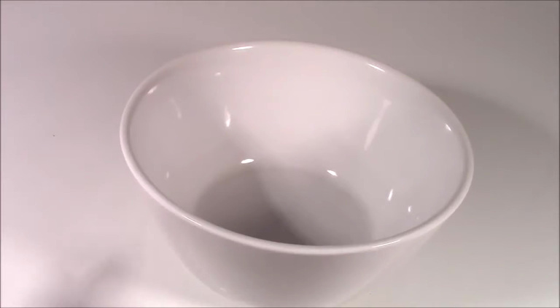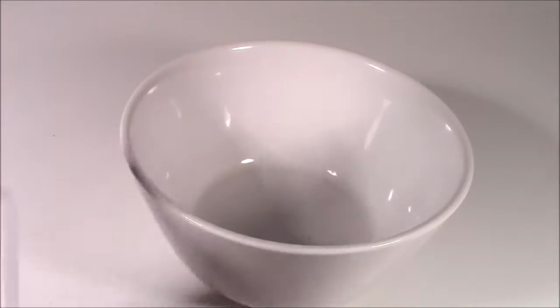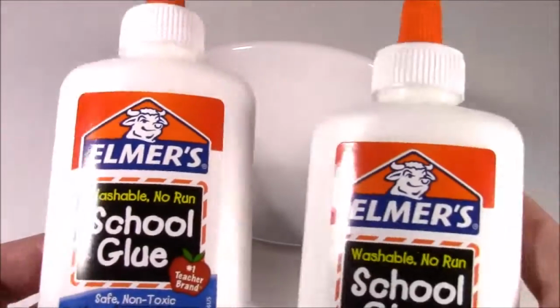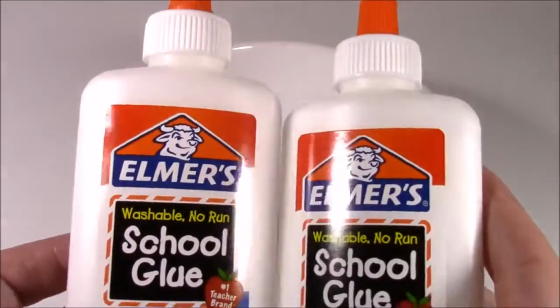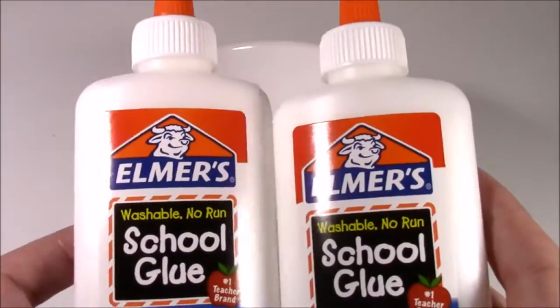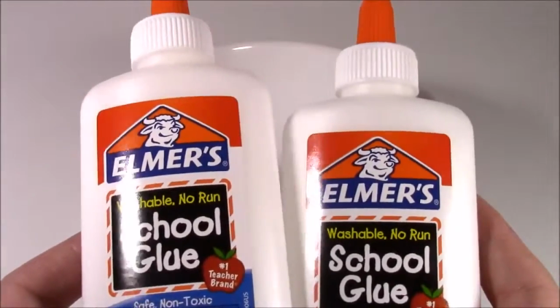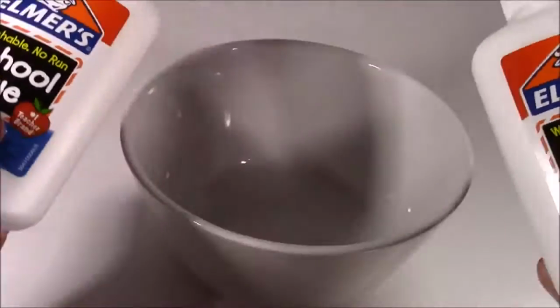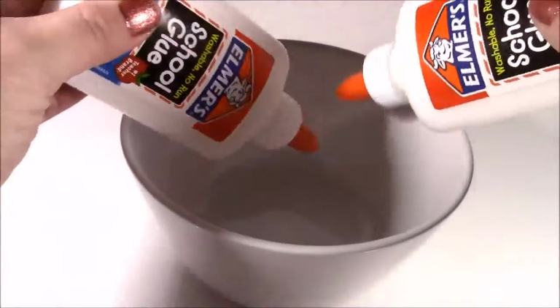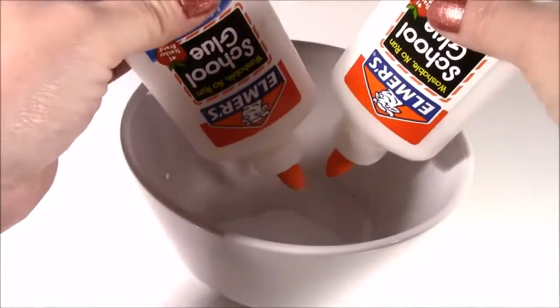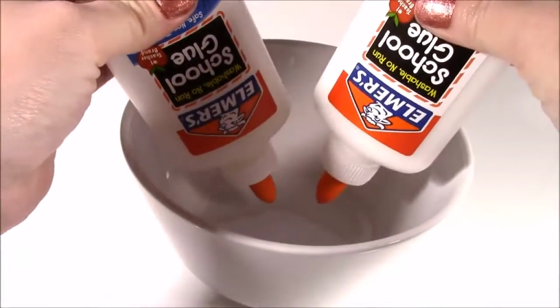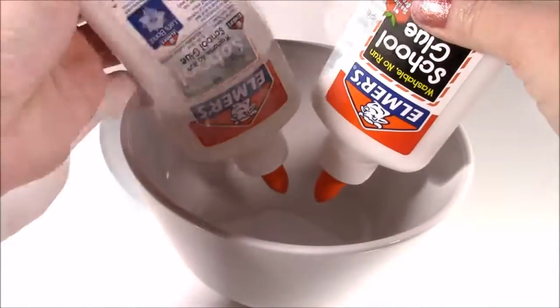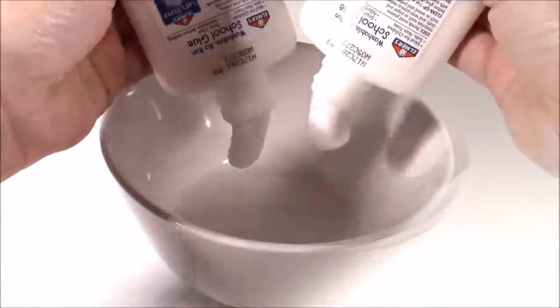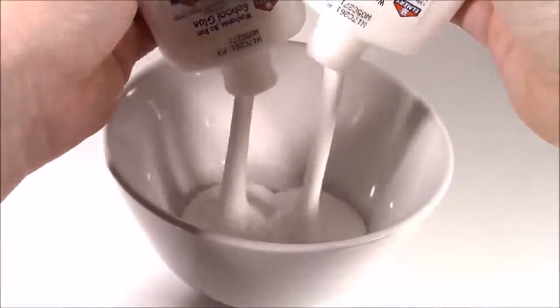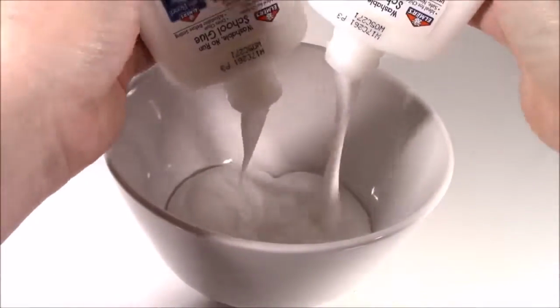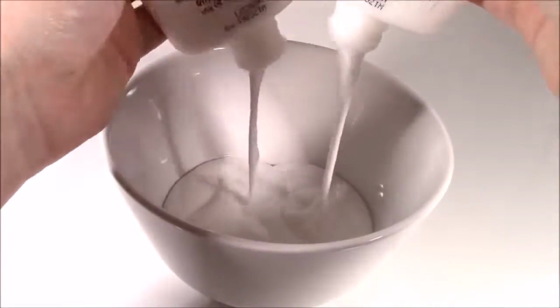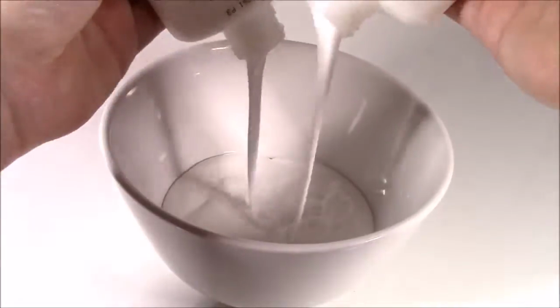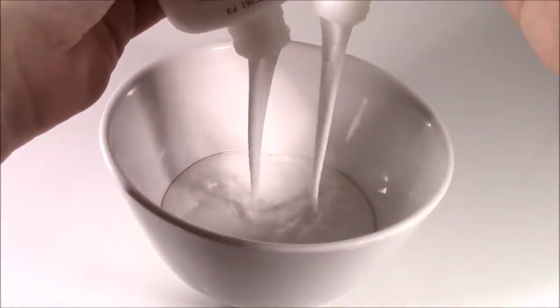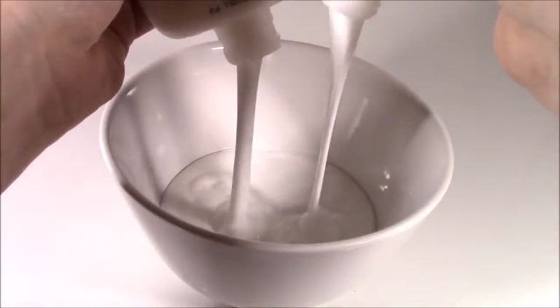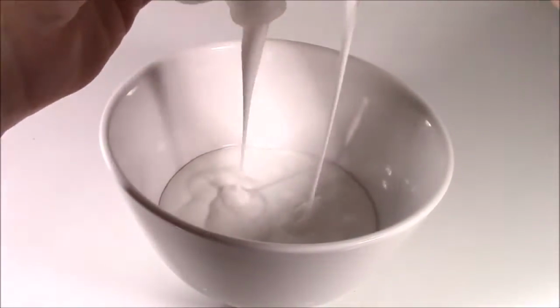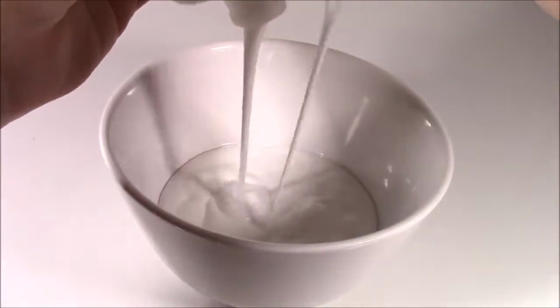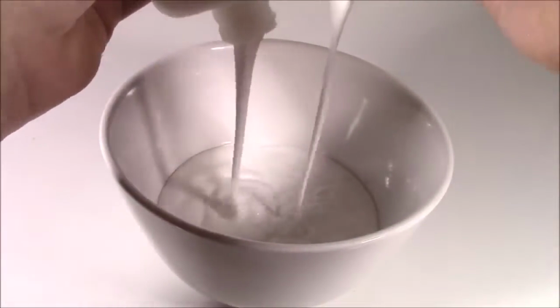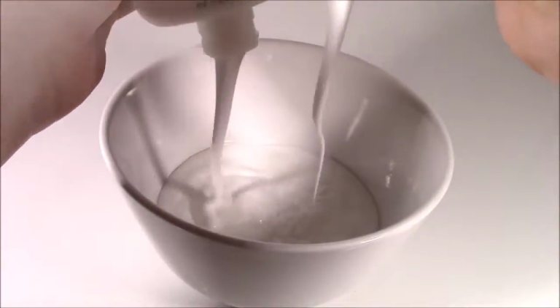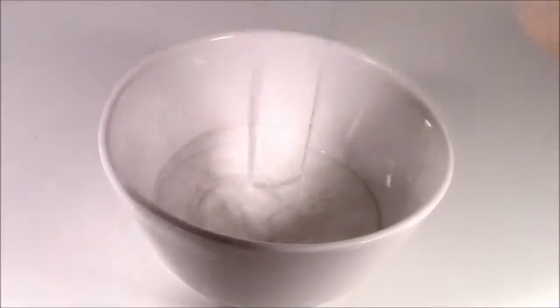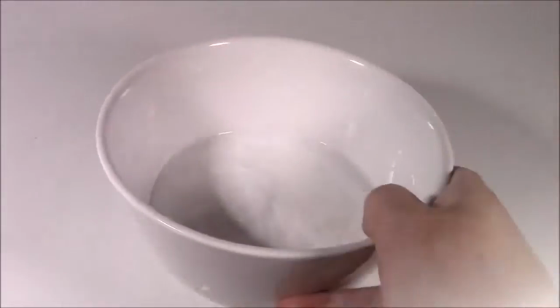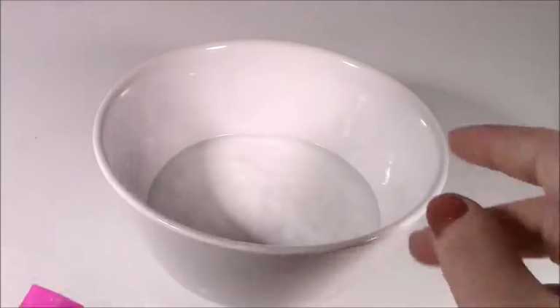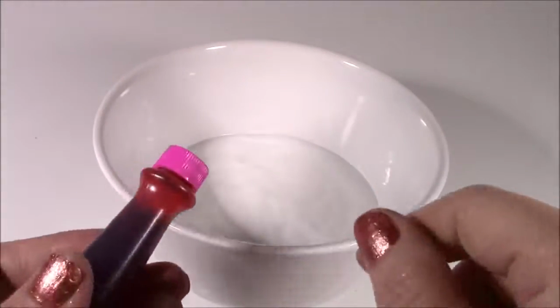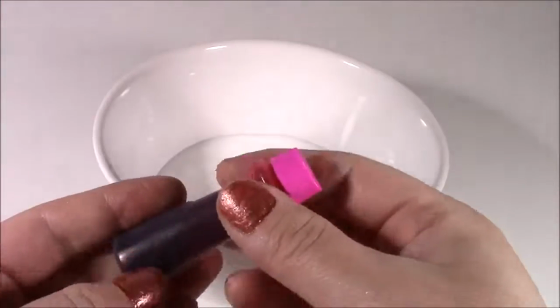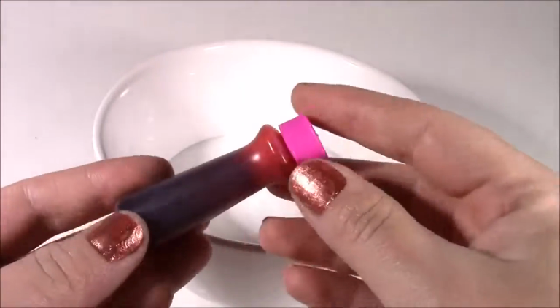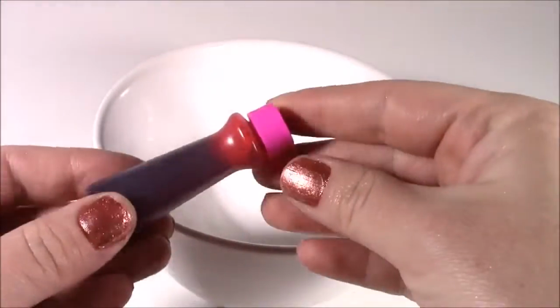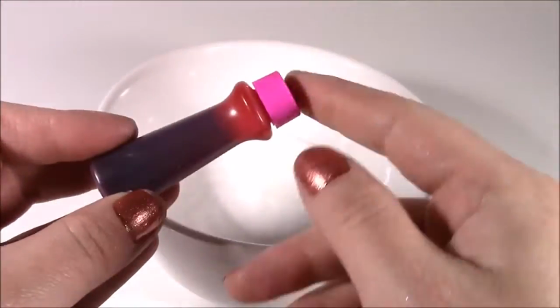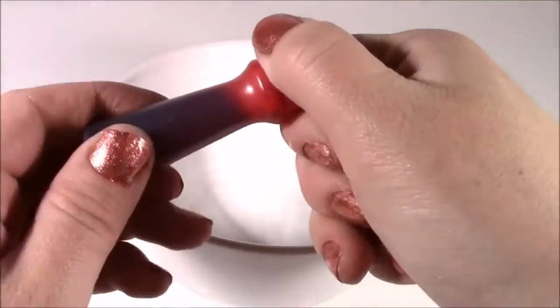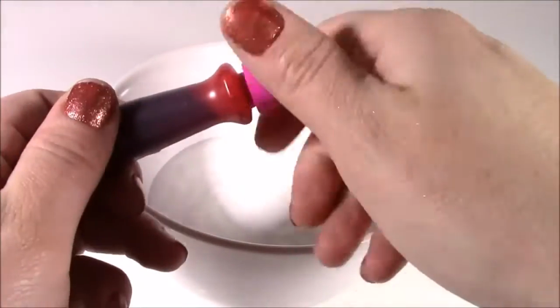Okay, so step one, we're going to take two bottles of the school glue and dump them into the bowl. We've got to make this putty — putty or slime, whatever it's going to be — so I have my pink food coloring.